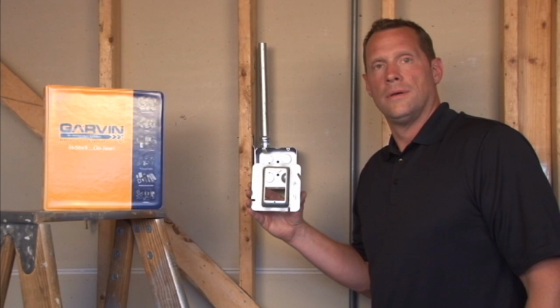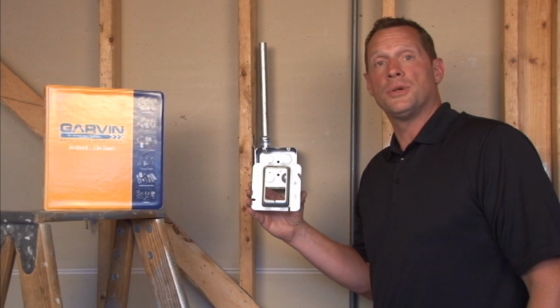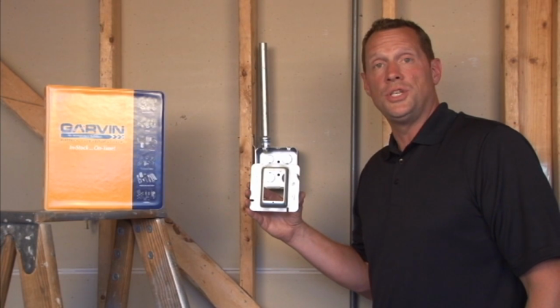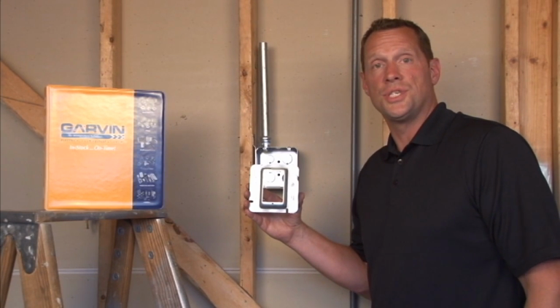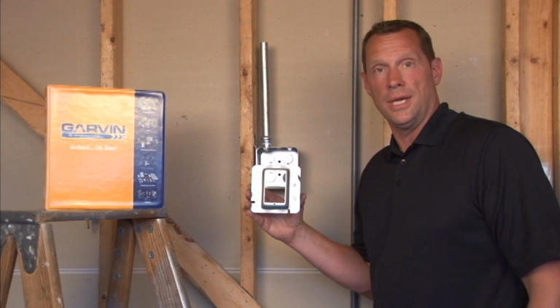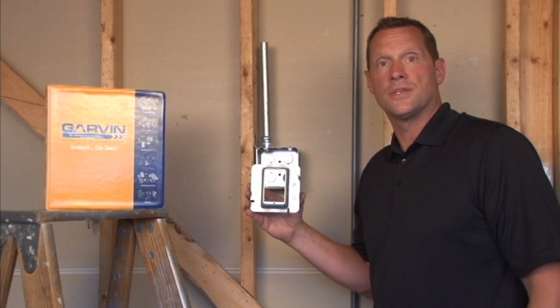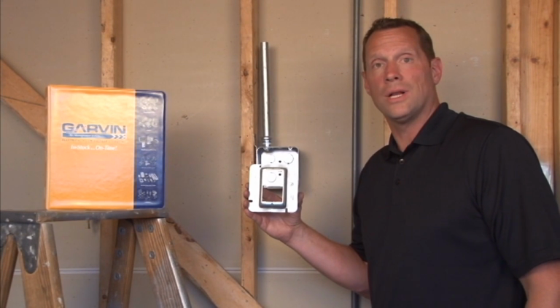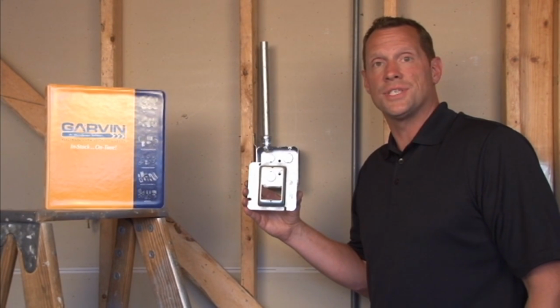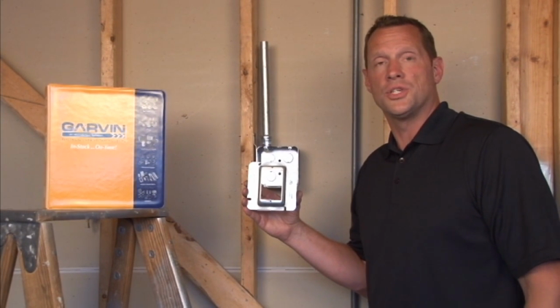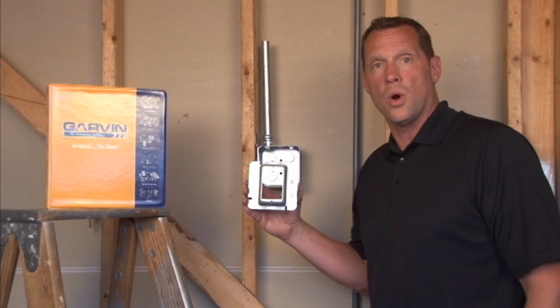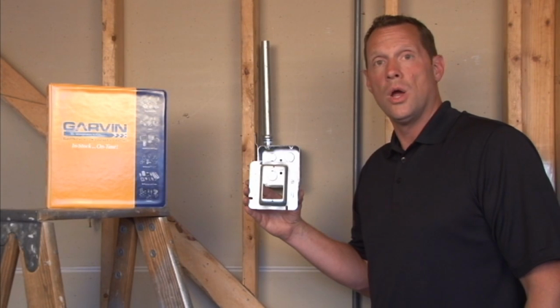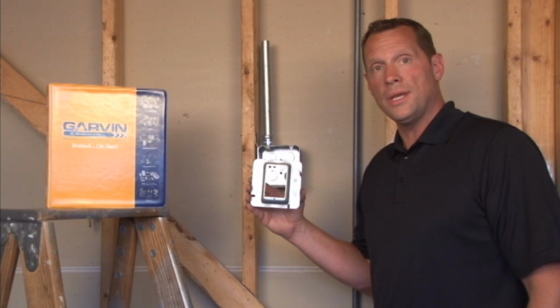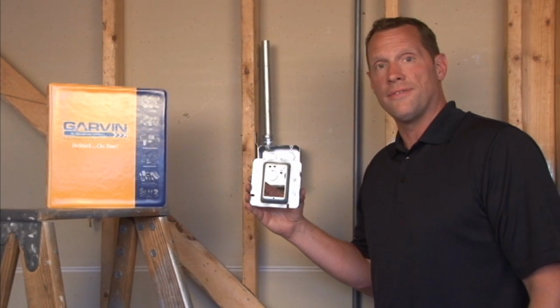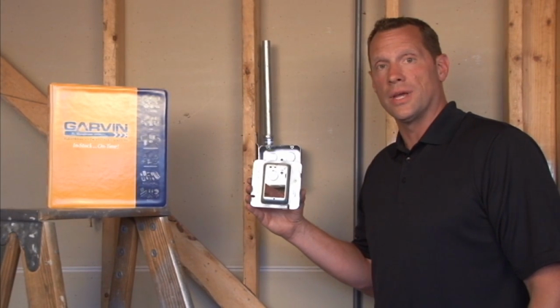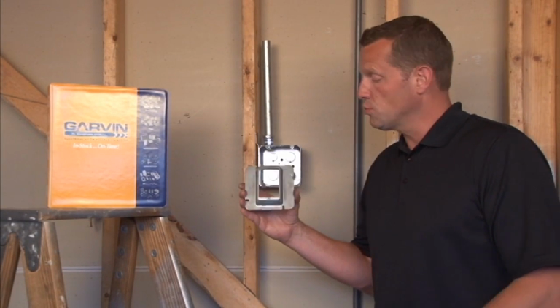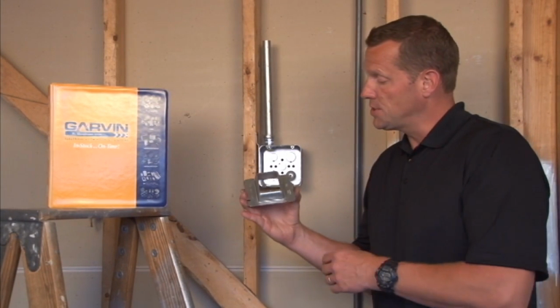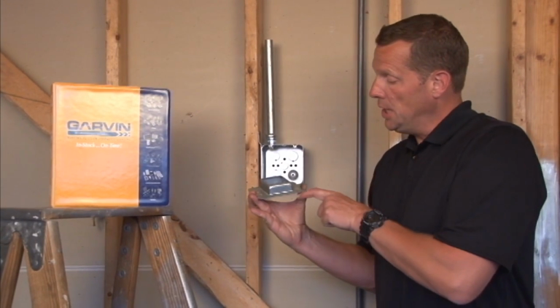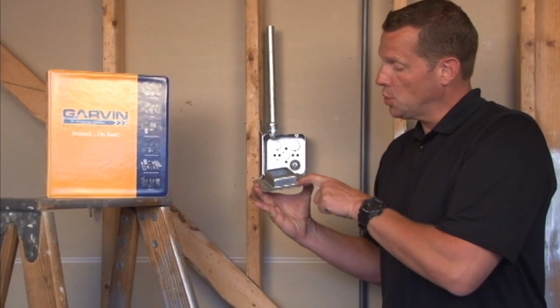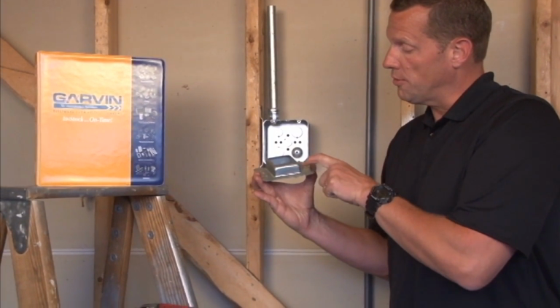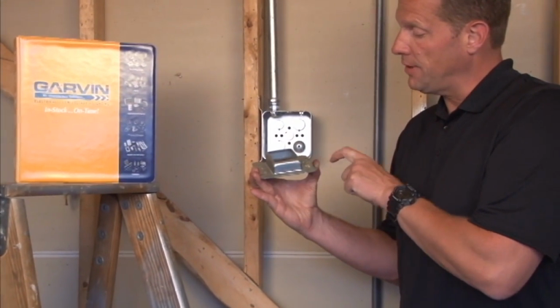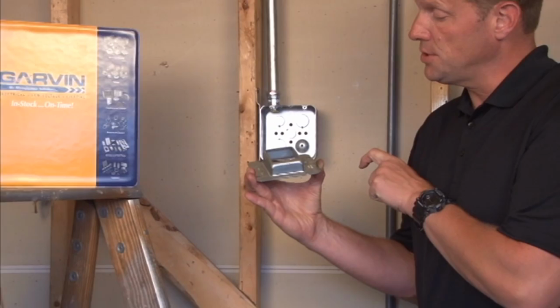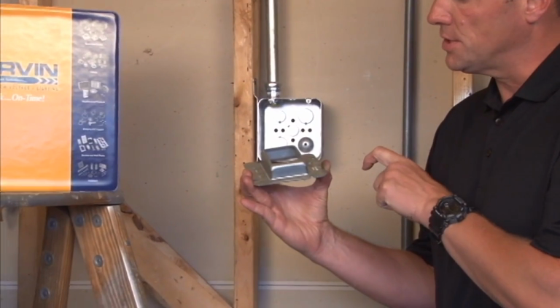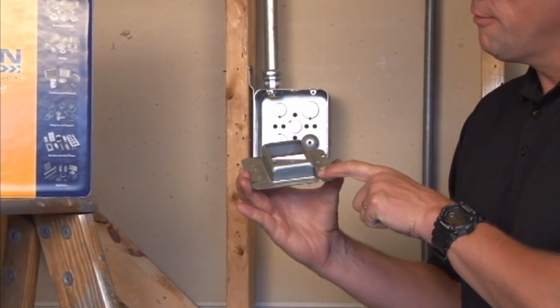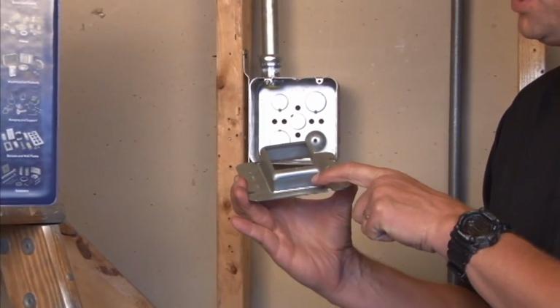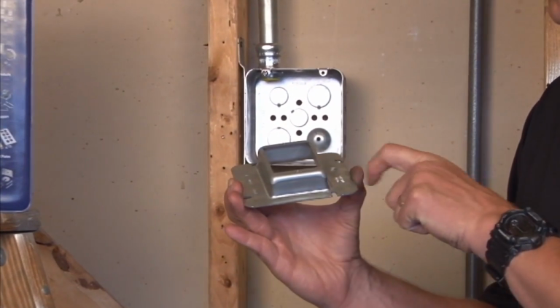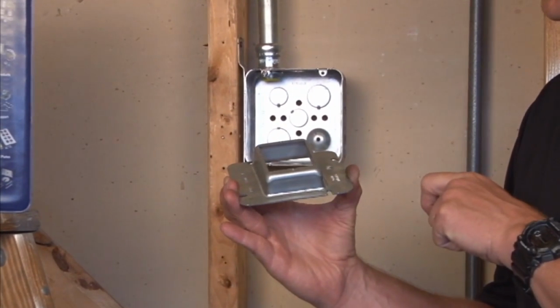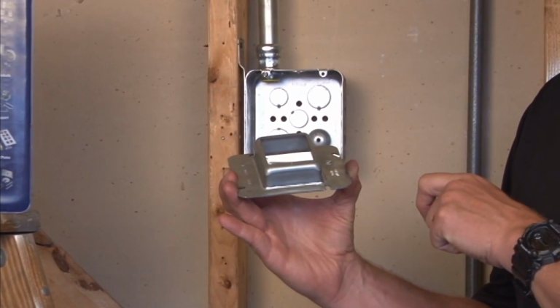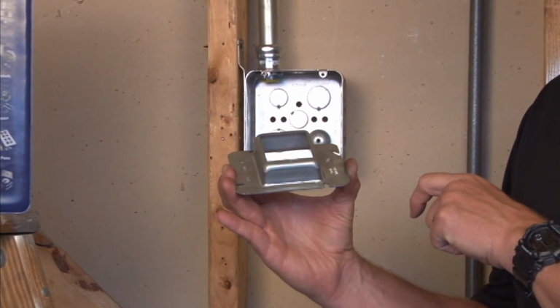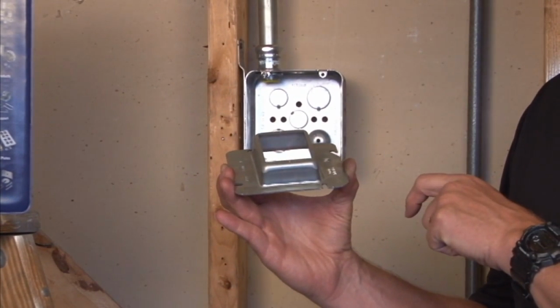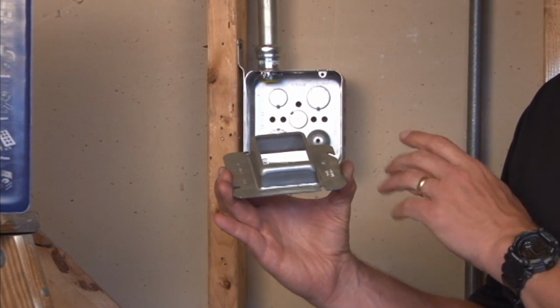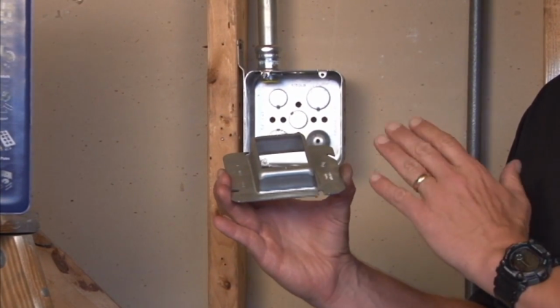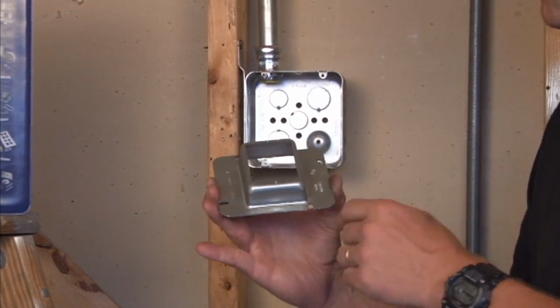Part number 72C16 is a 4 and 11/16 inches square, one-gang device ring that is raised an inch and a quarter from the flat stud surface for one and one quarter inches of drywall, tile, or plaster that's built up on the wall.